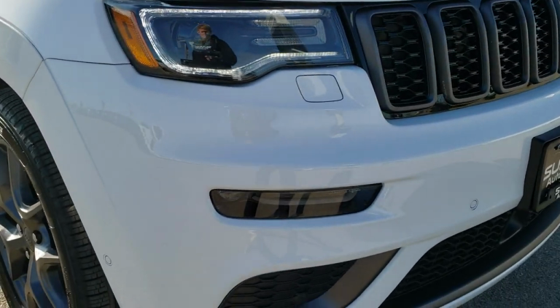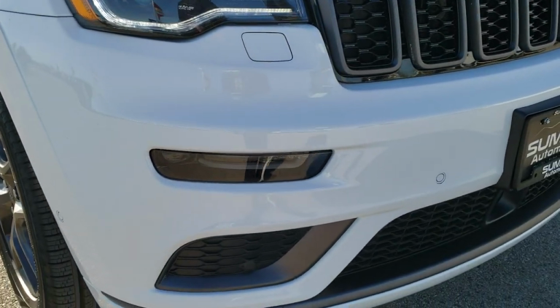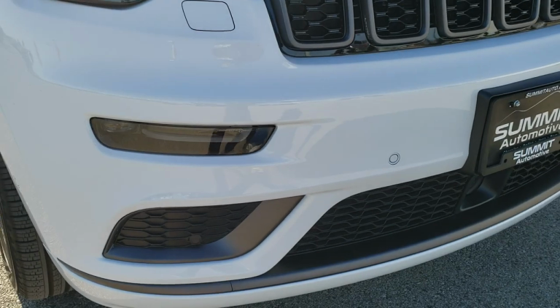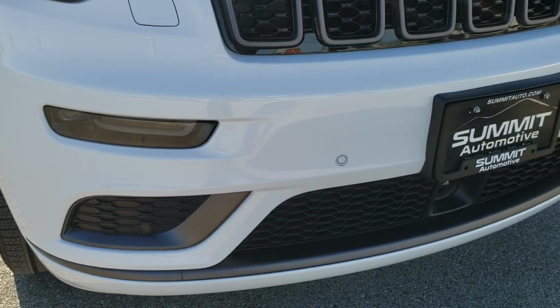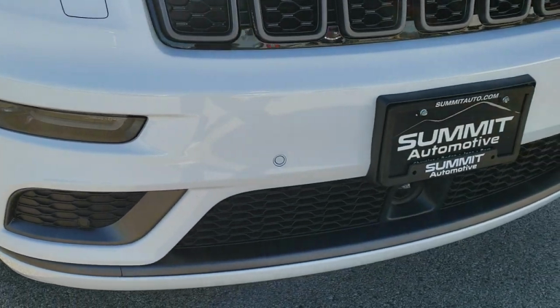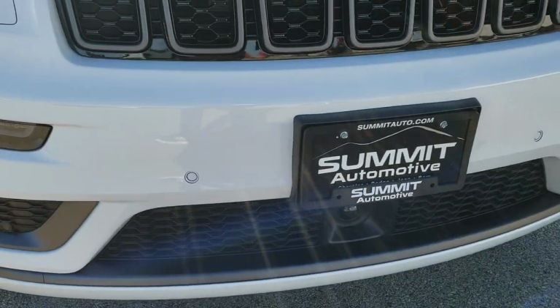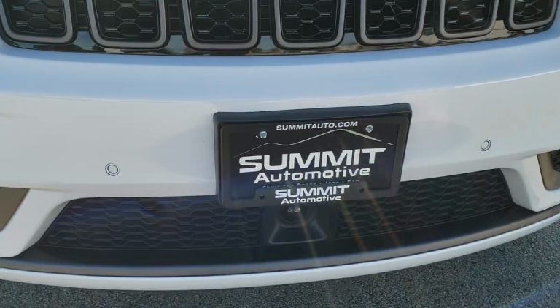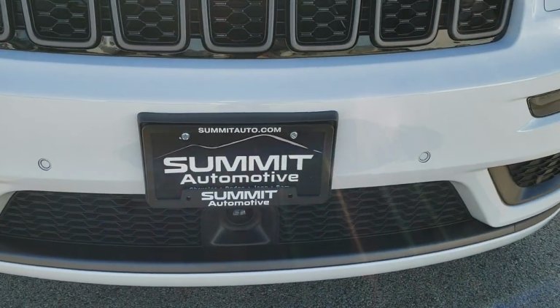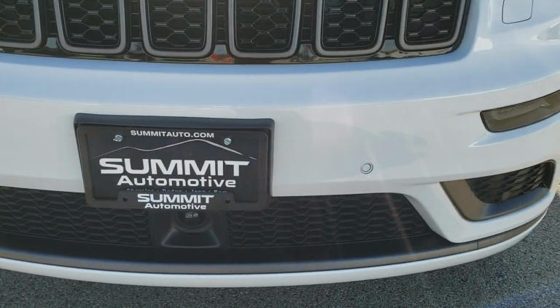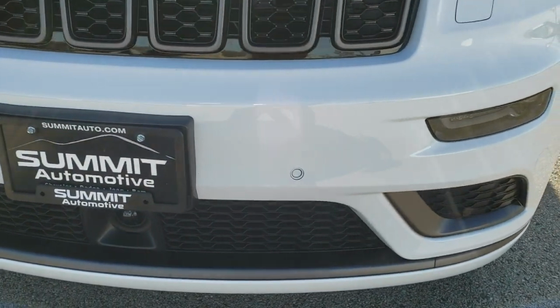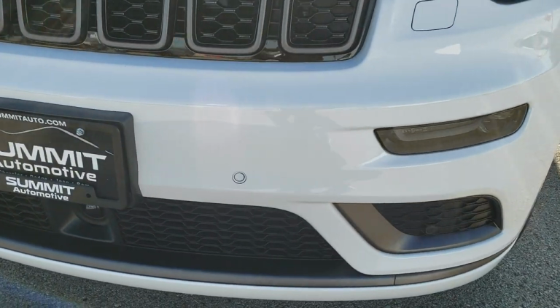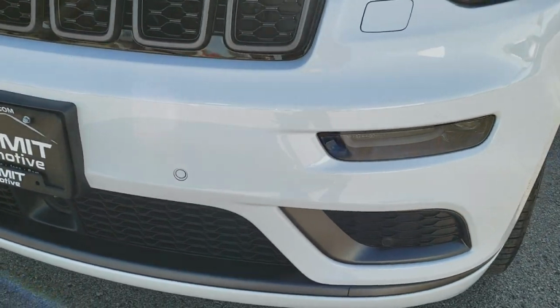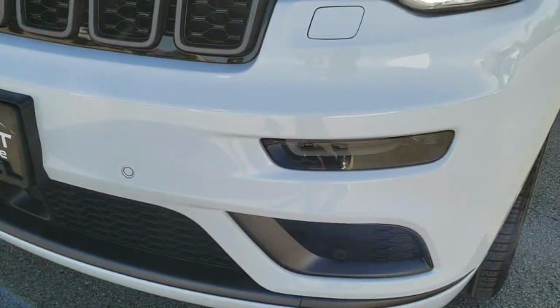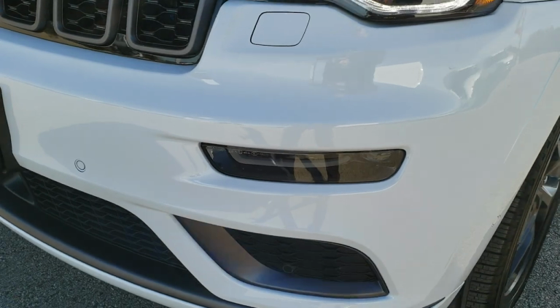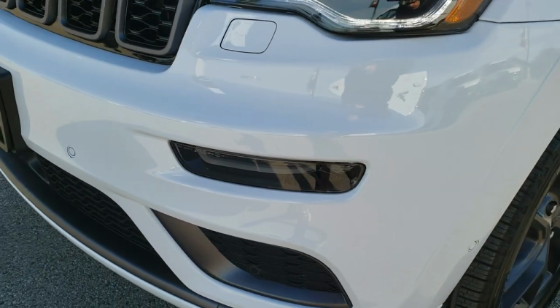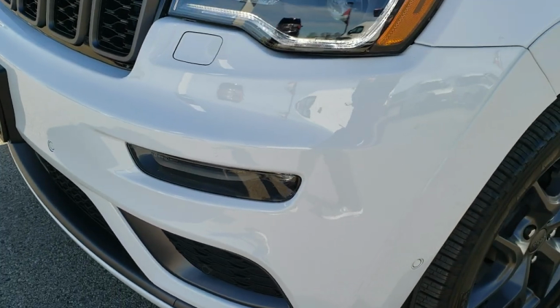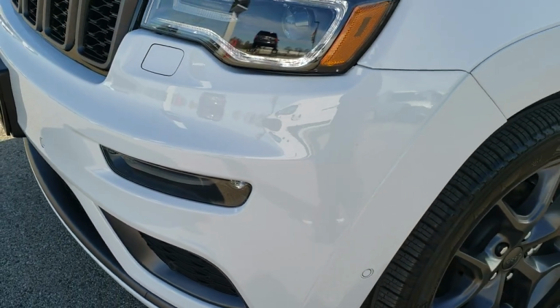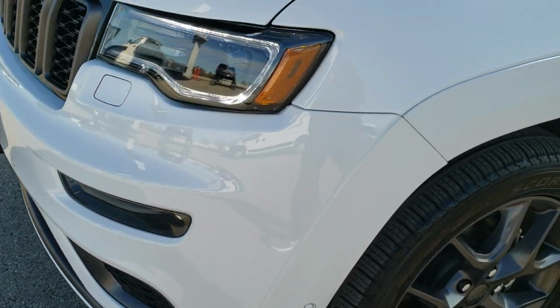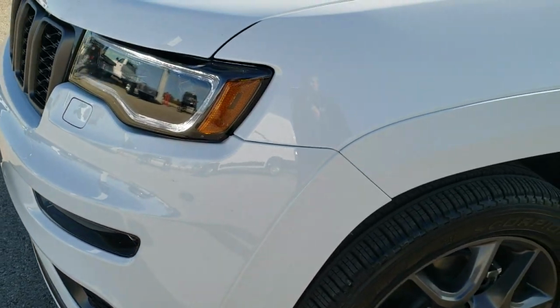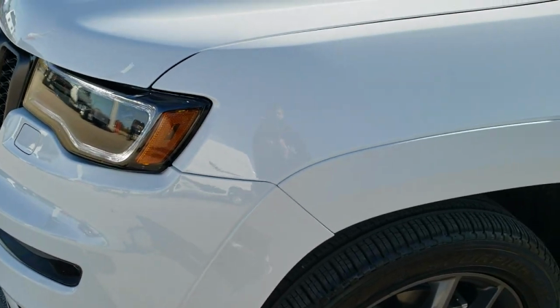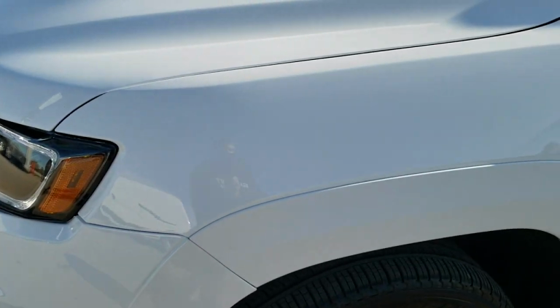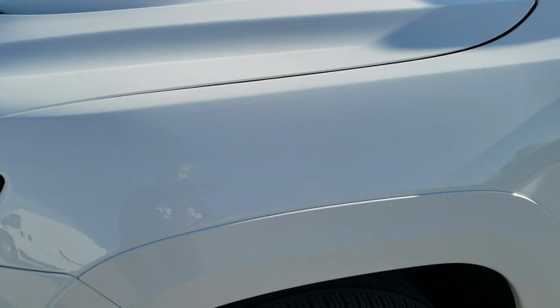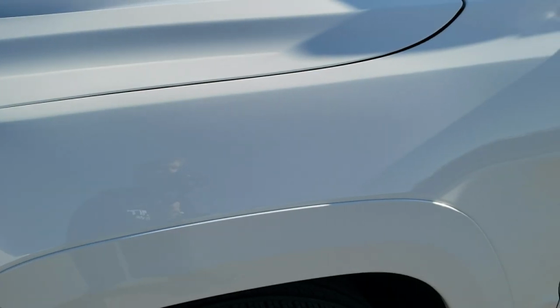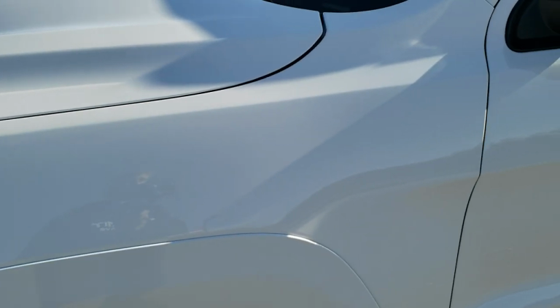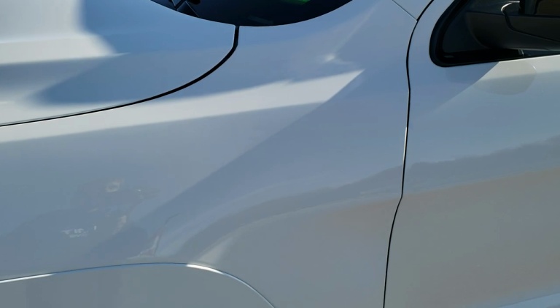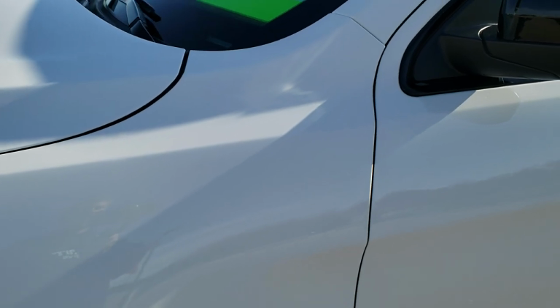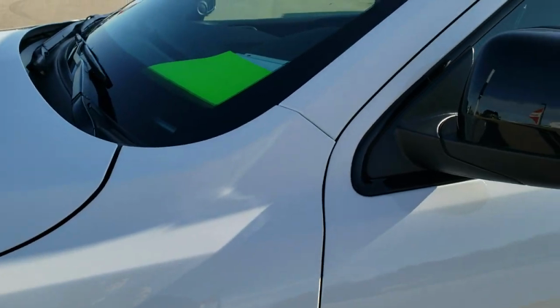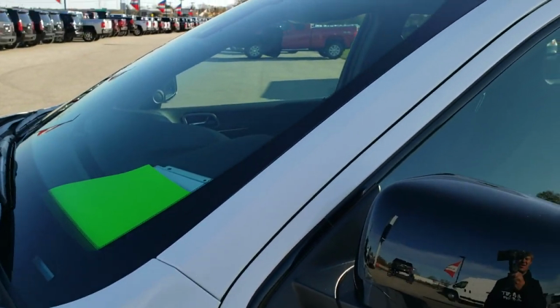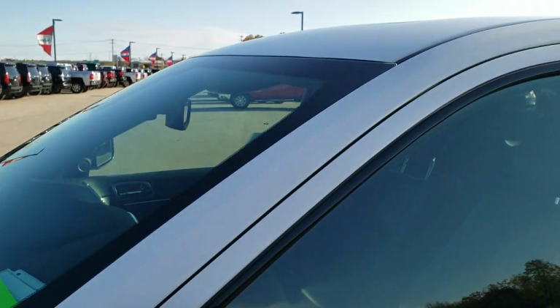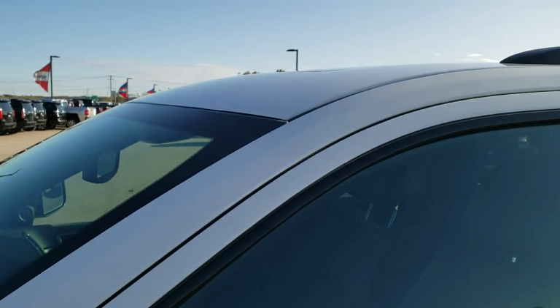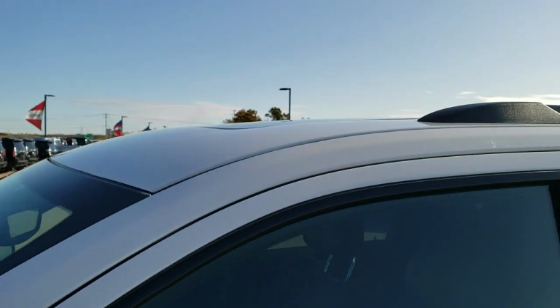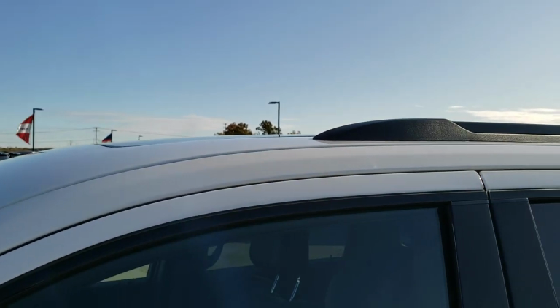All of our used vehicles go through a 130-point inspection per the state of Wisconsin. All the fluids are checked and topped off, have a fresh oil and filter change, and the vehicle has been gone through mechanically and is 100% ready to go.